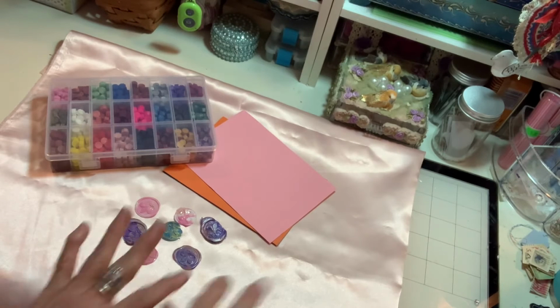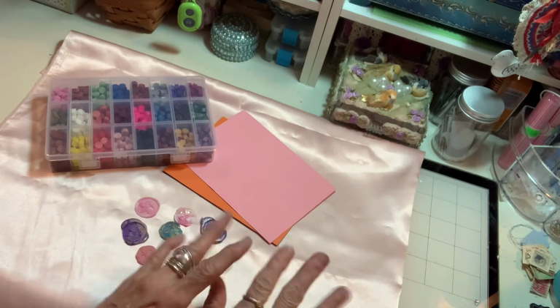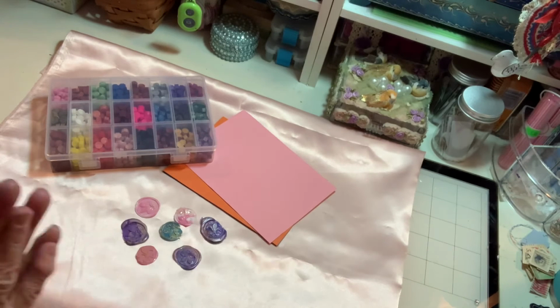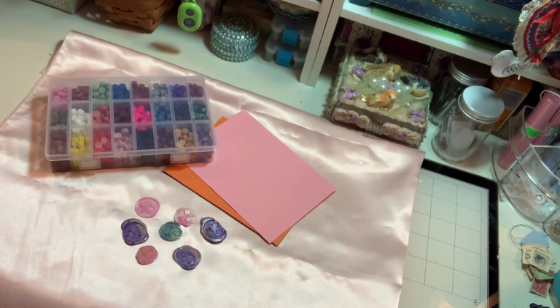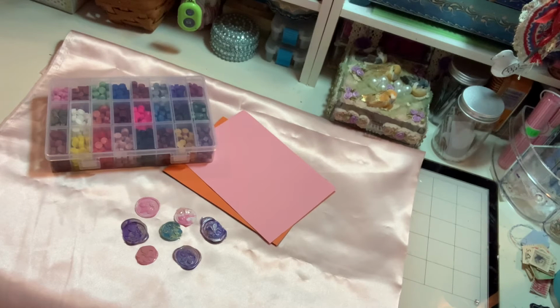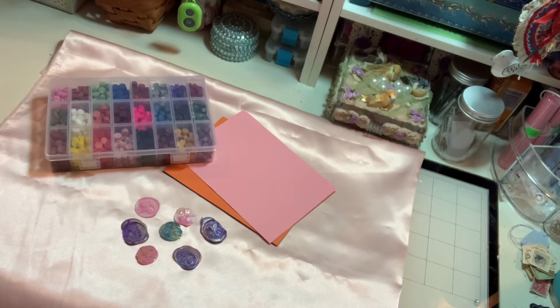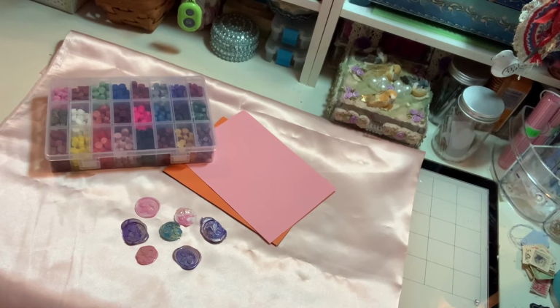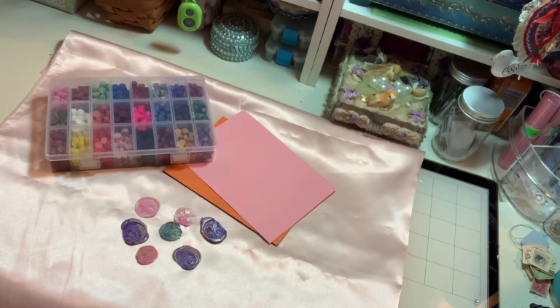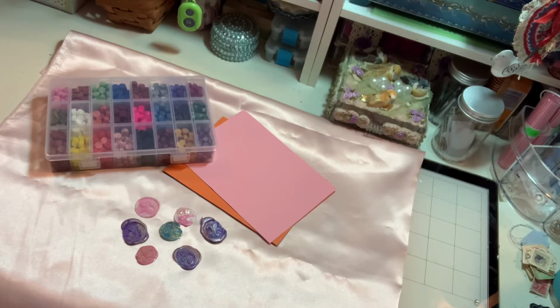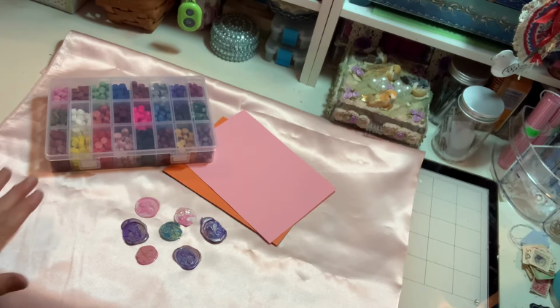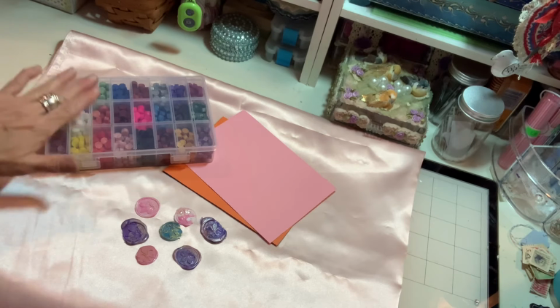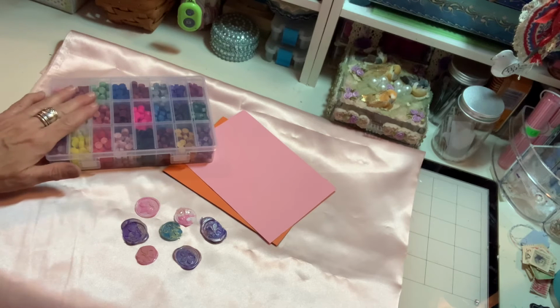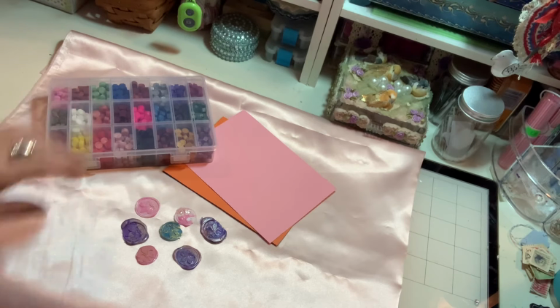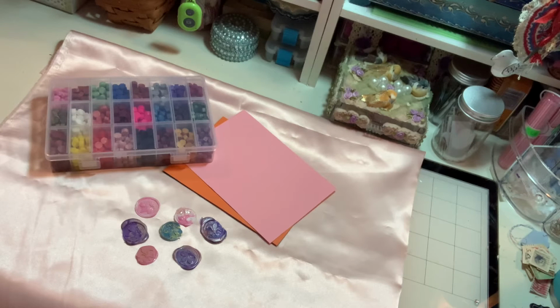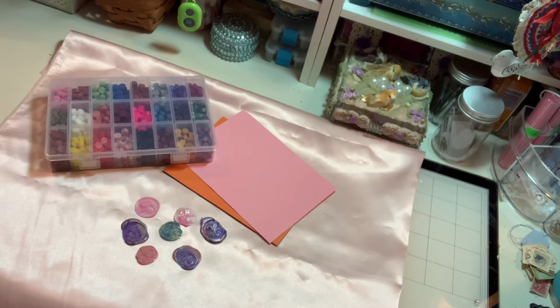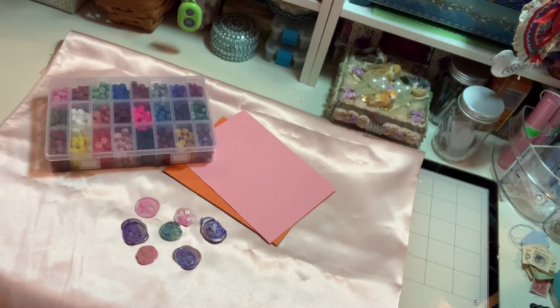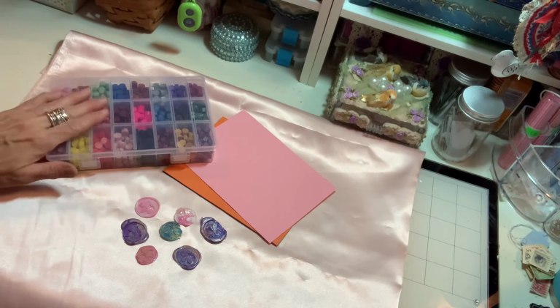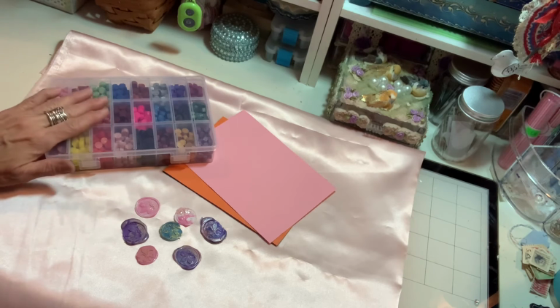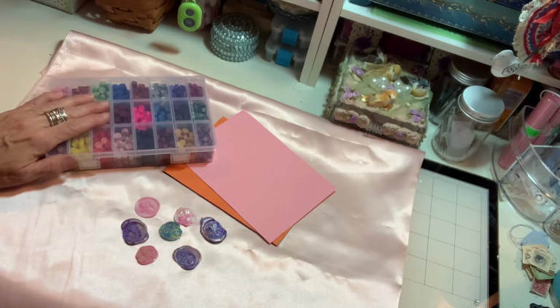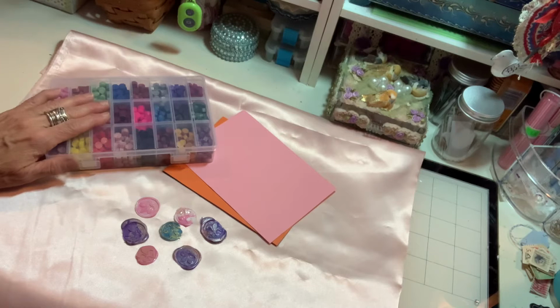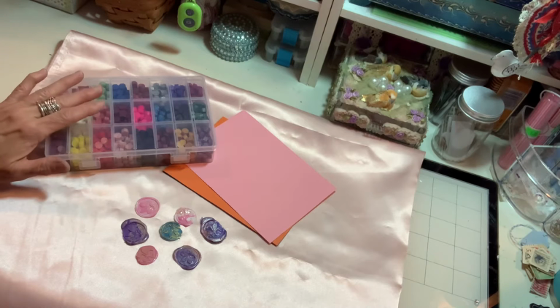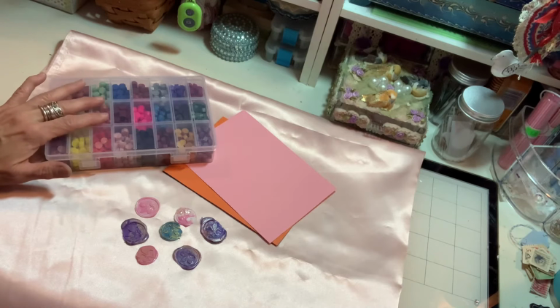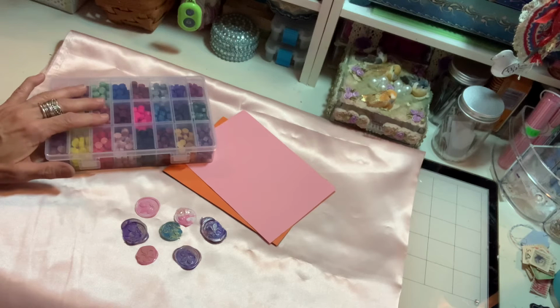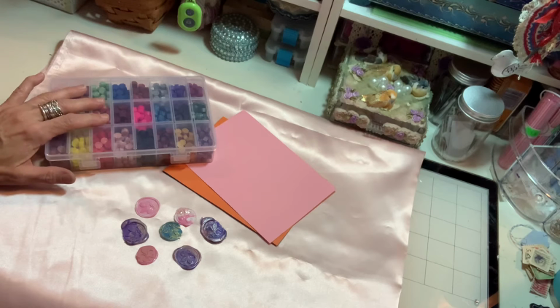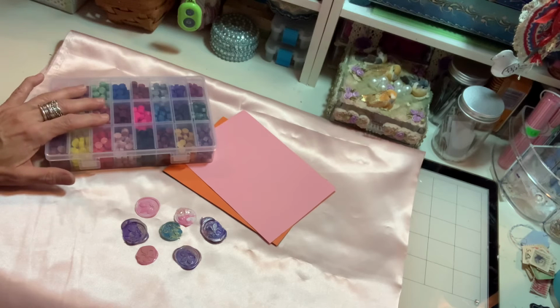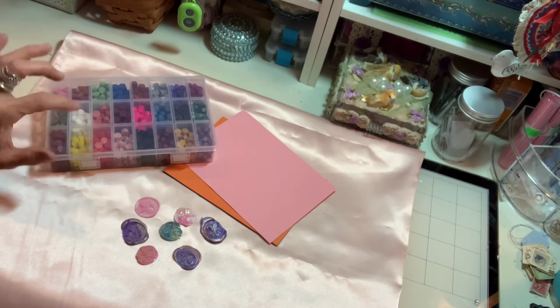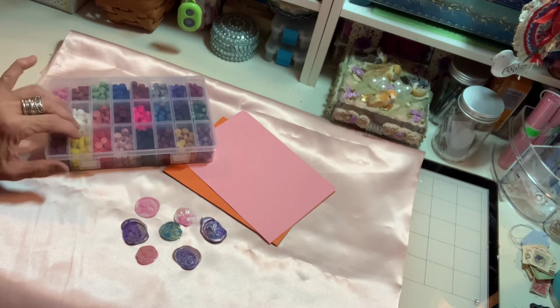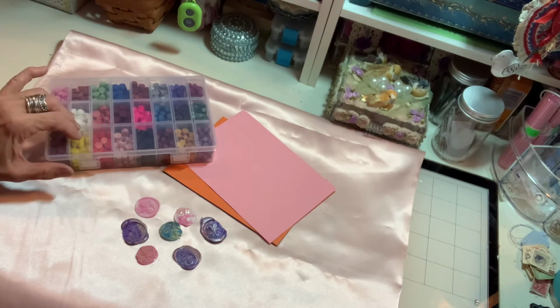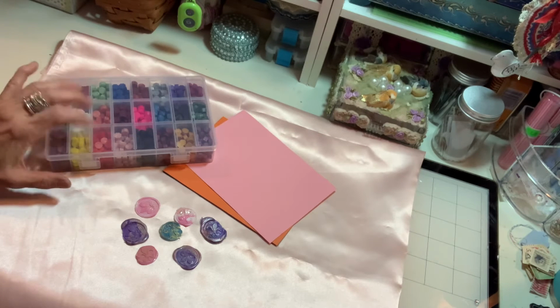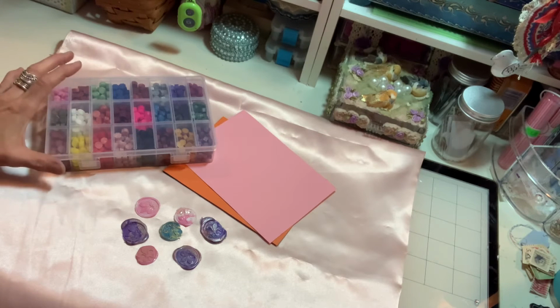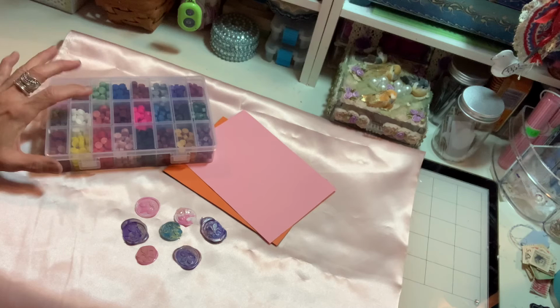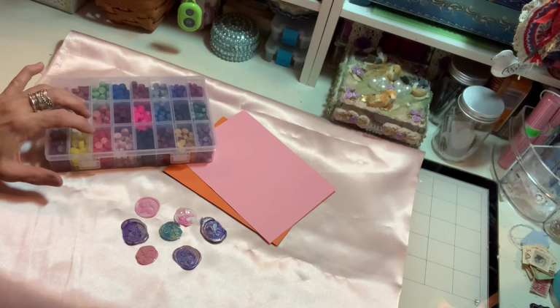Hi everybody, it's Pamela. Welcome back to my channel. Today I wanted to share with you what I have done with the wax that I got from Craspire. I did an earlier video showing what they sent me.